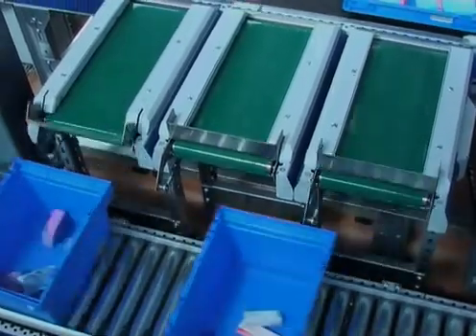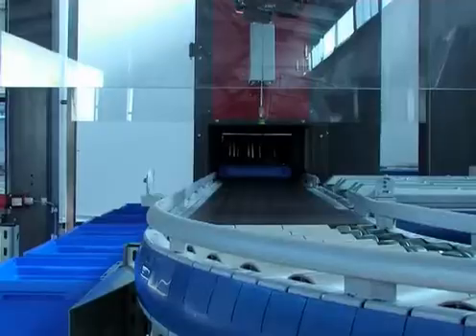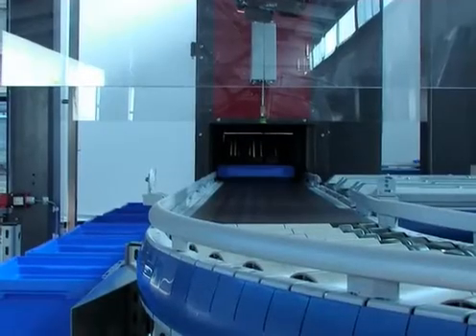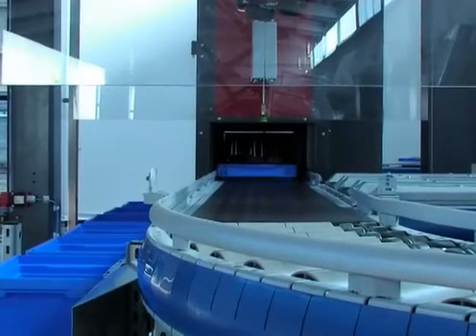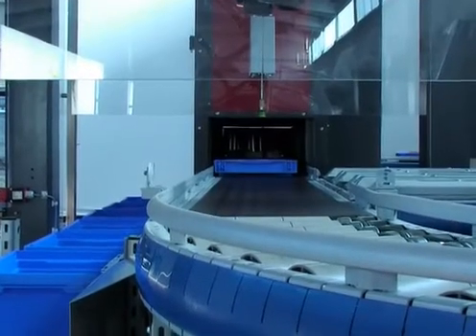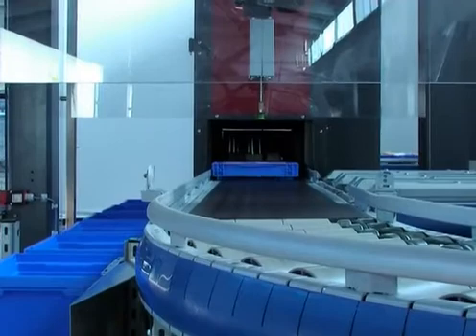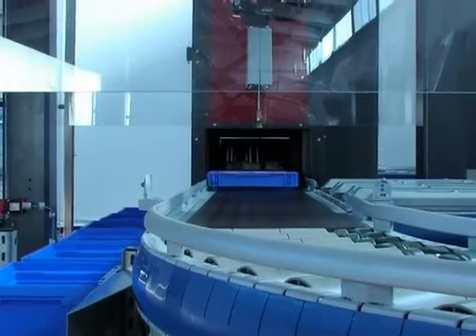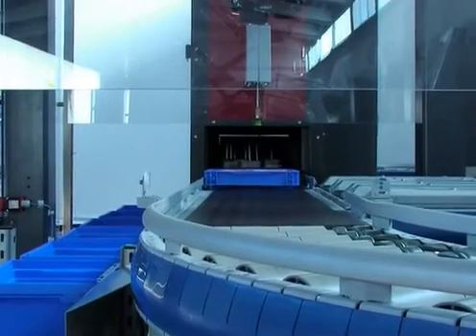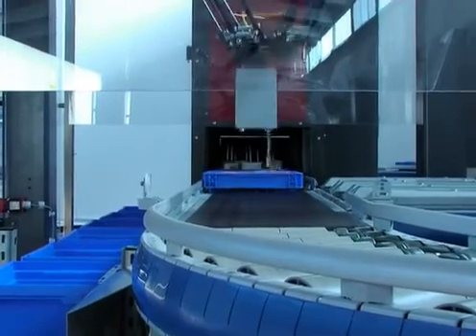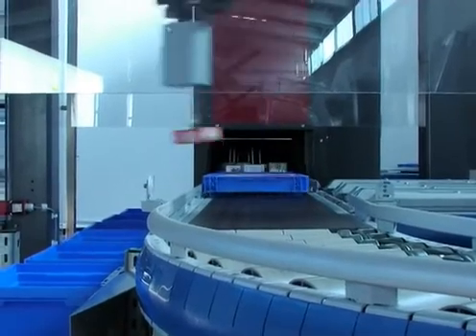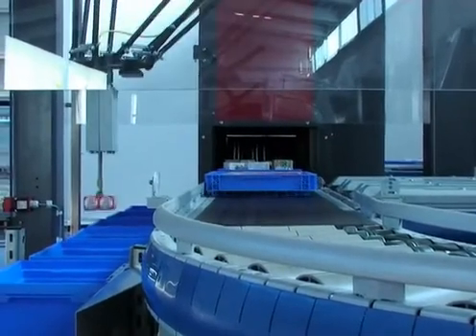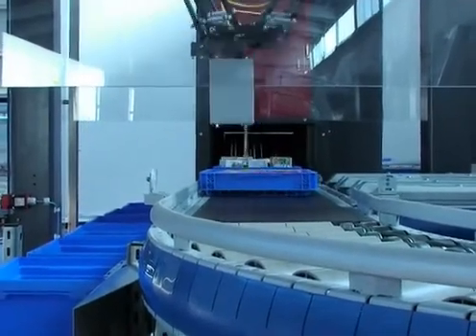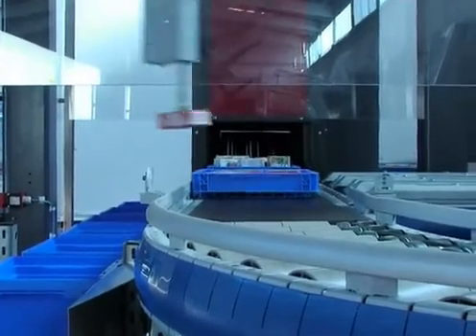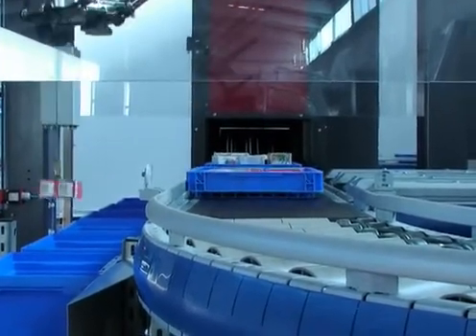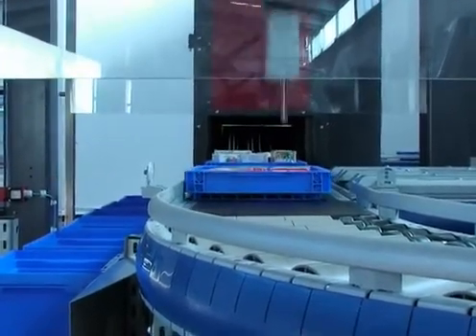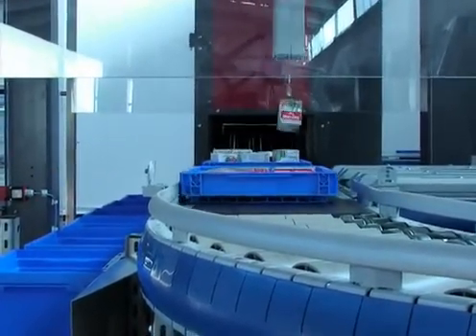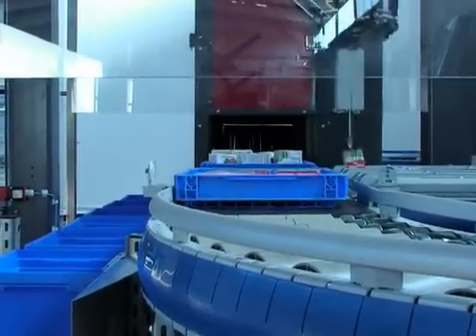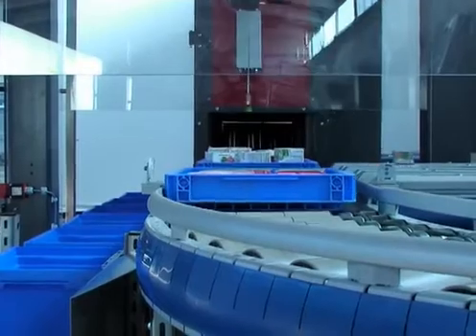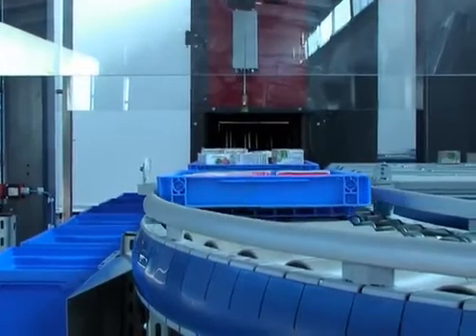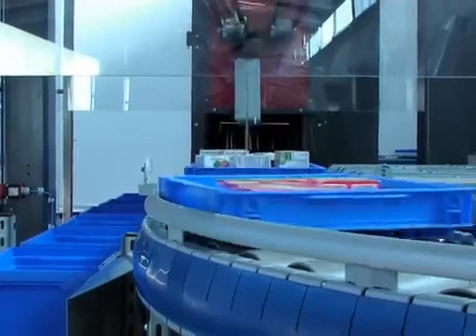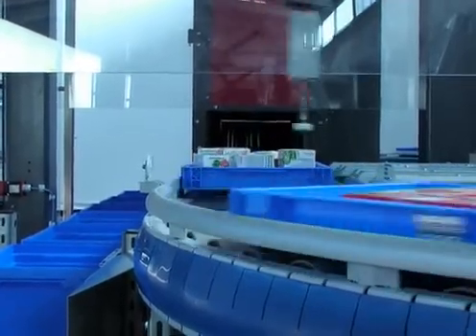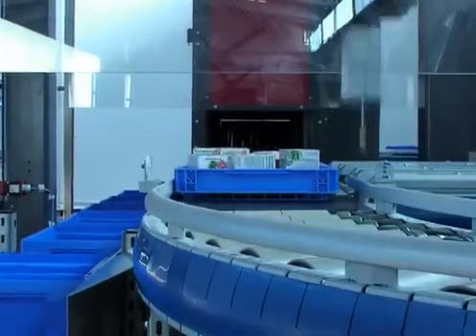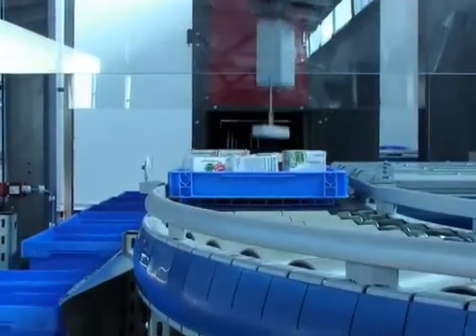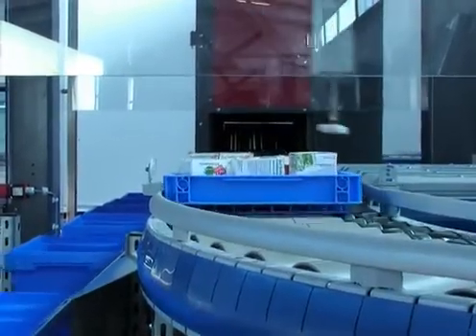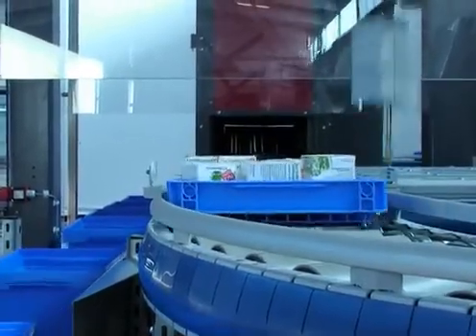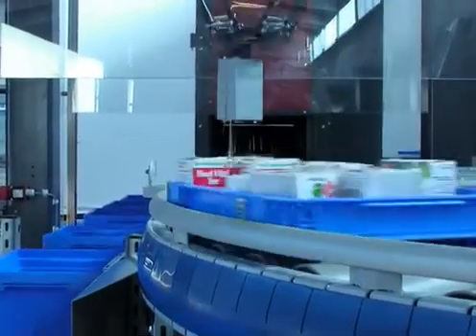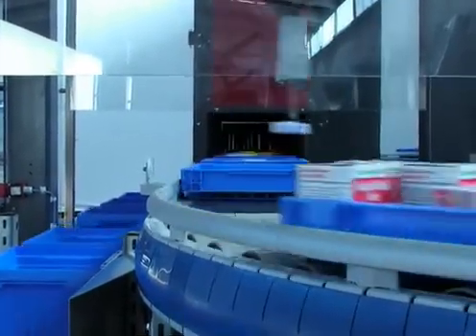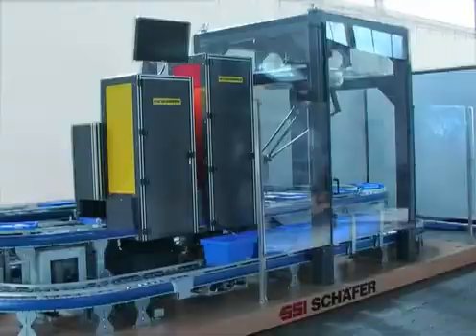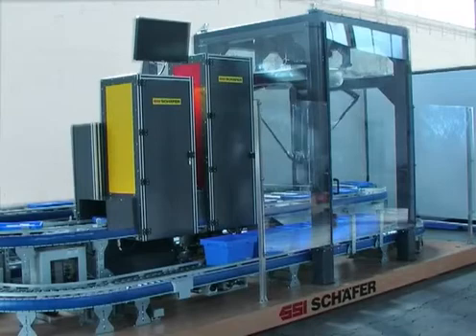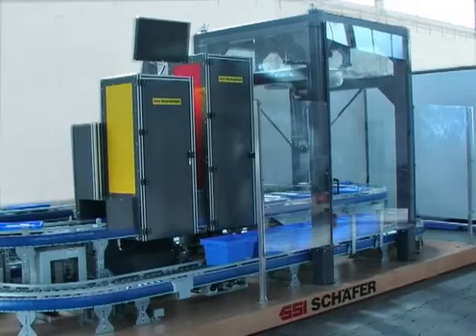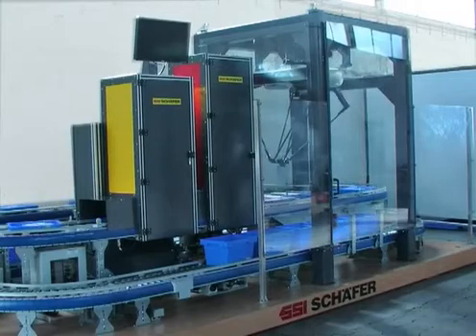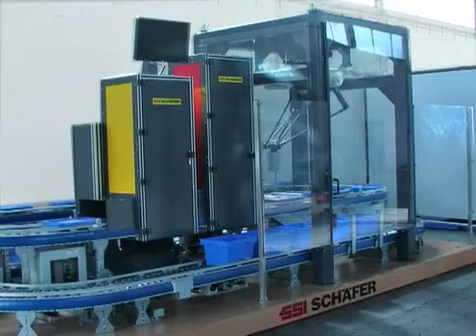The SSI Schaefer RoboPick allows multi-order picking with unmatched performance and picking quality. It achieves unequaled economic efficiency especially for e-commerce order structures, while being substantially cheaper than traditional goods-to-man systems.